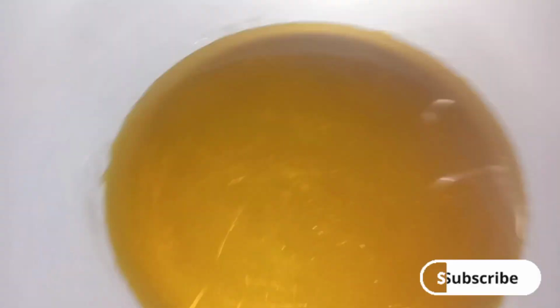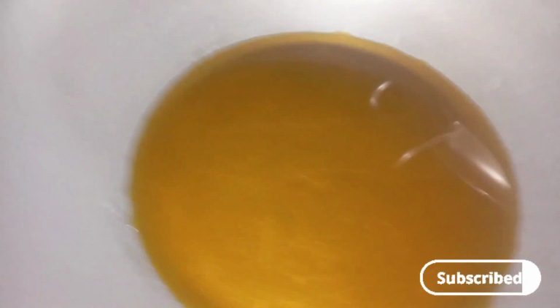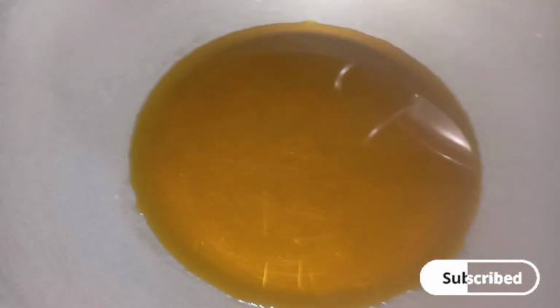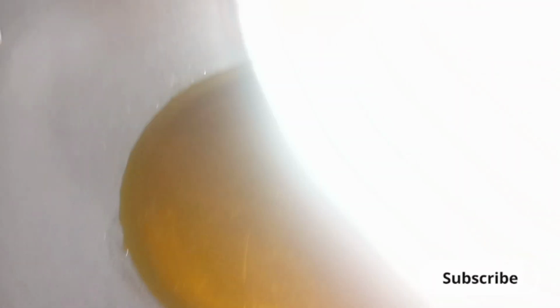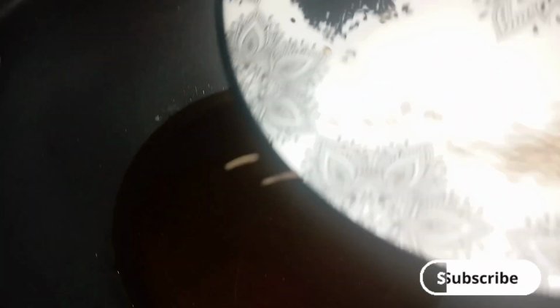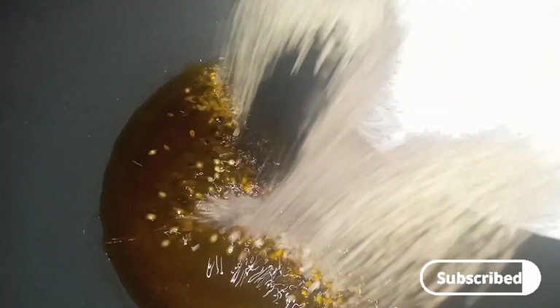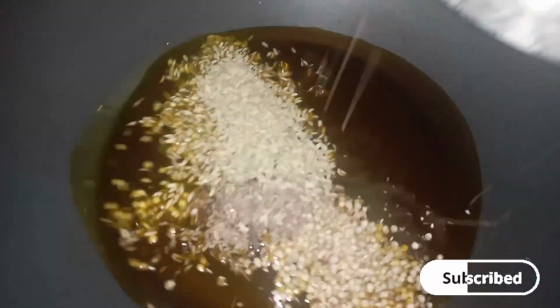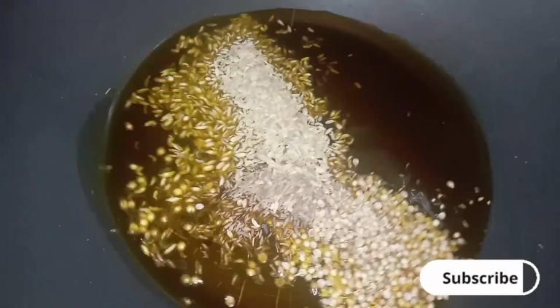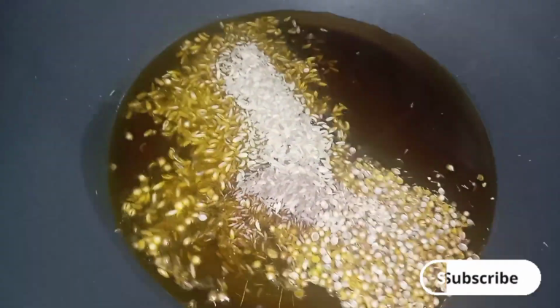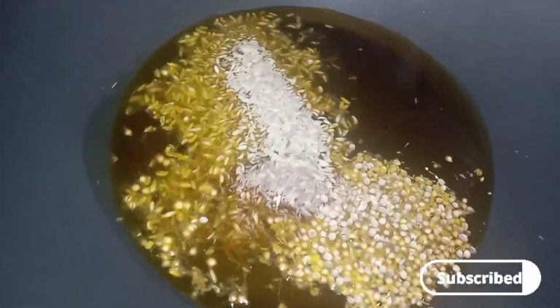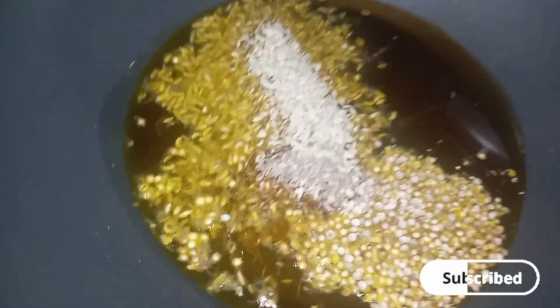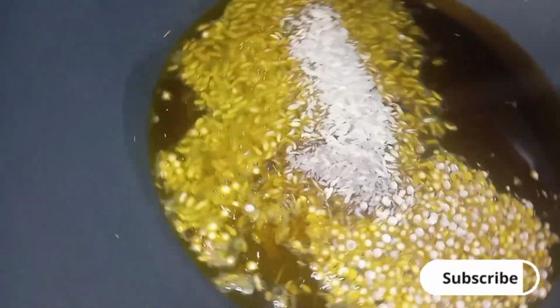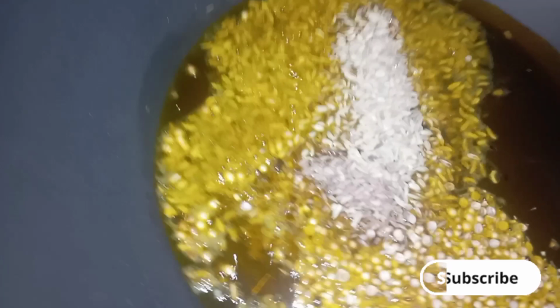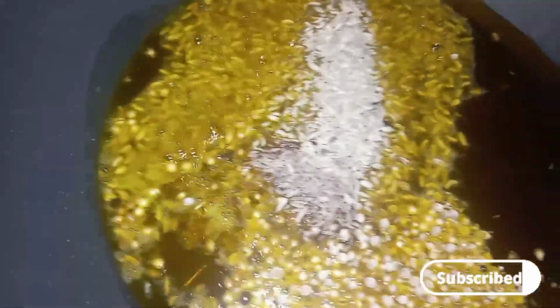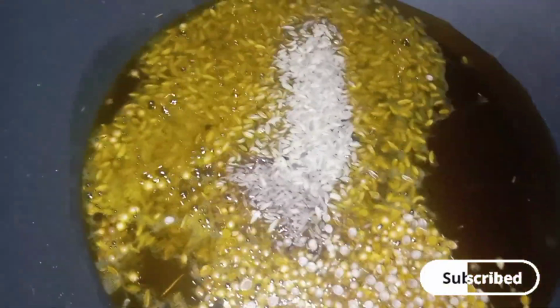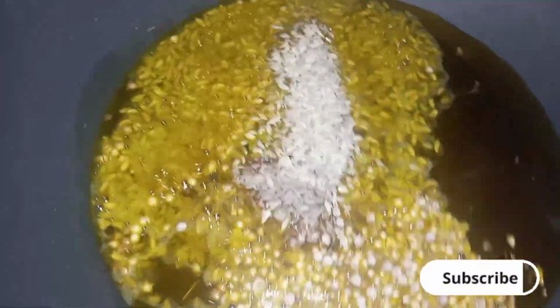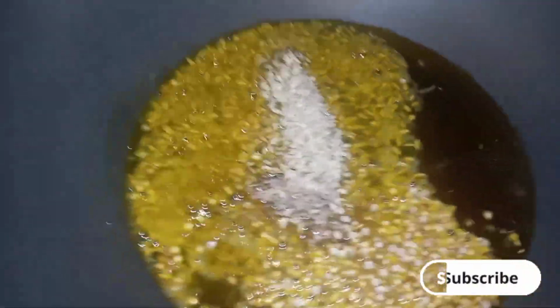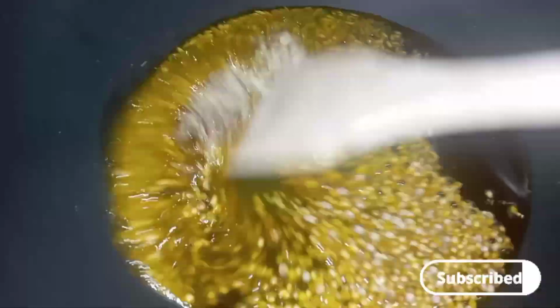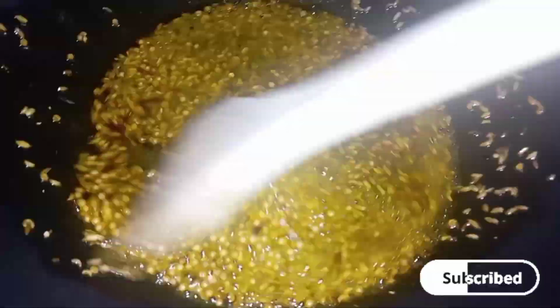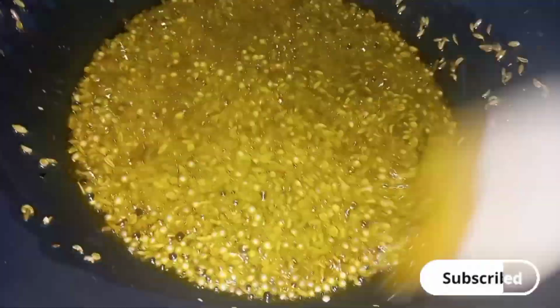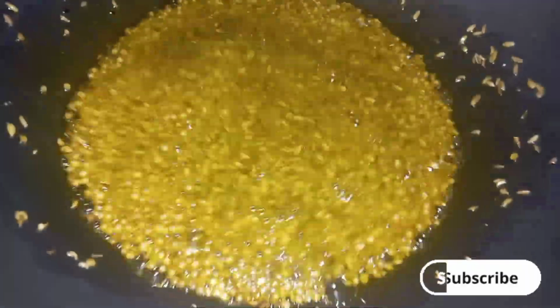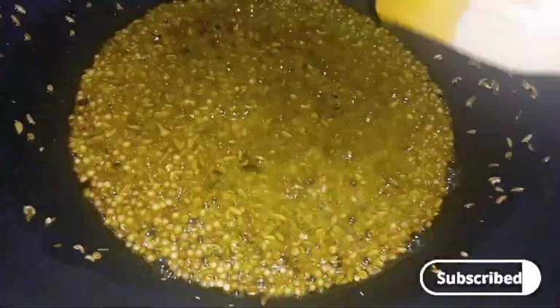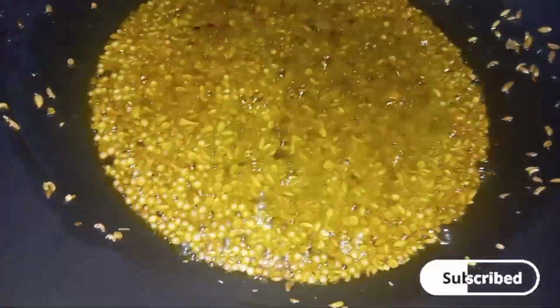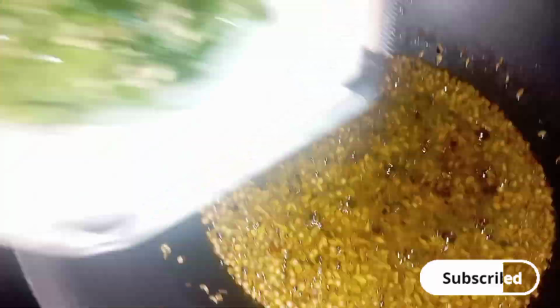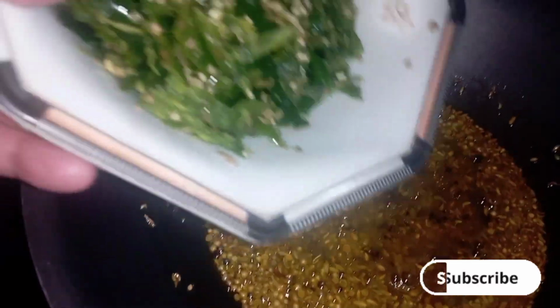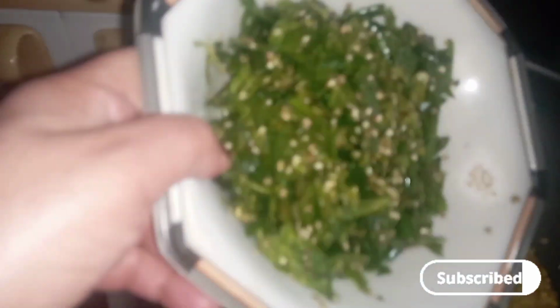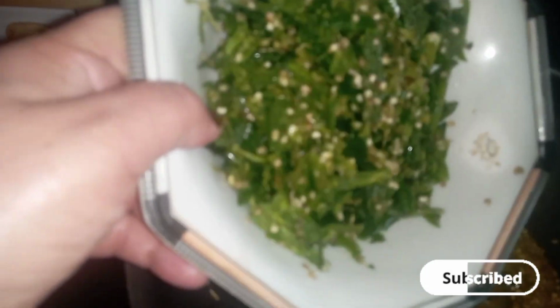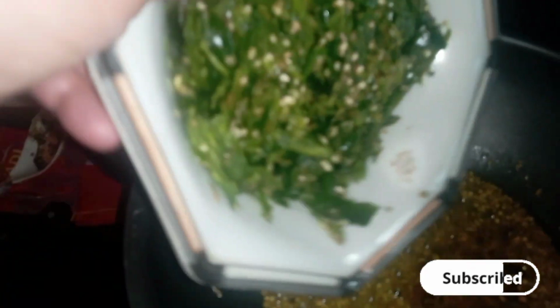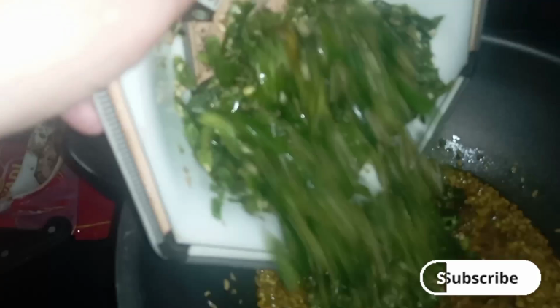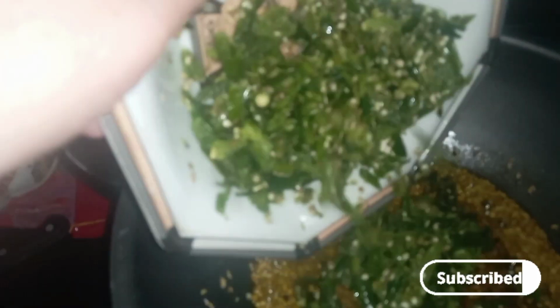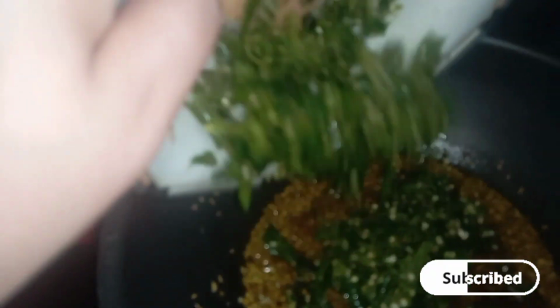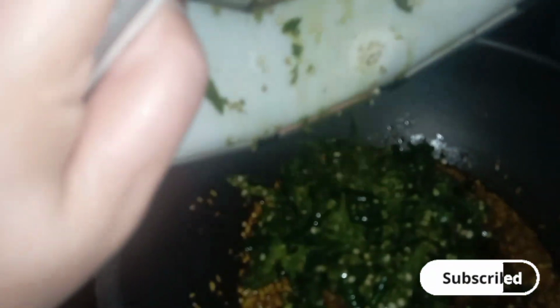Now we will add all the spices into the oil. We will mix it well.